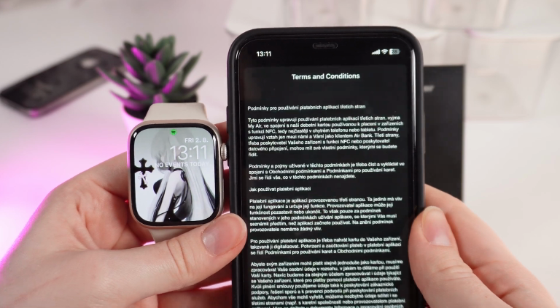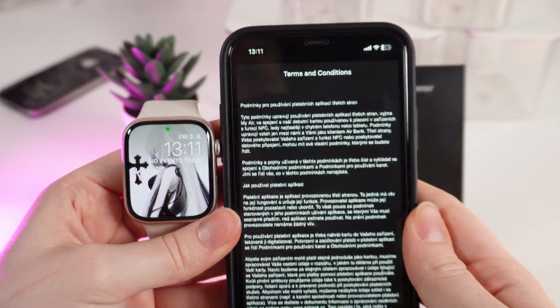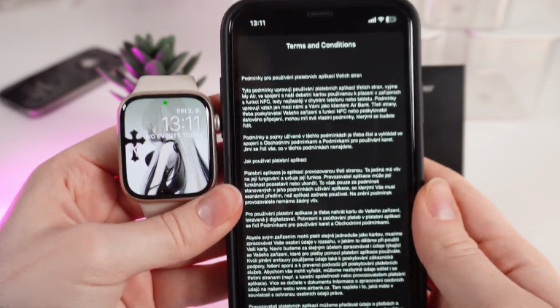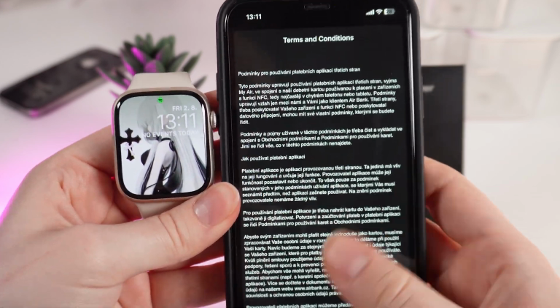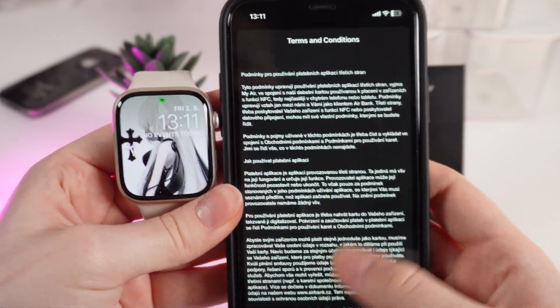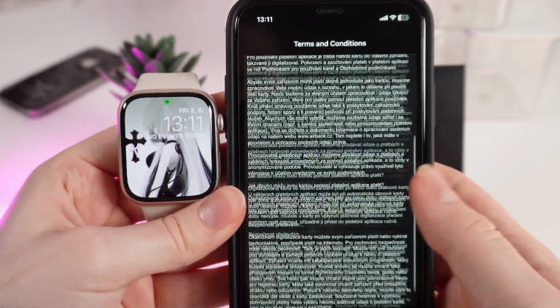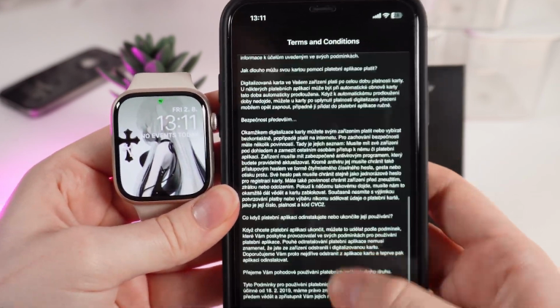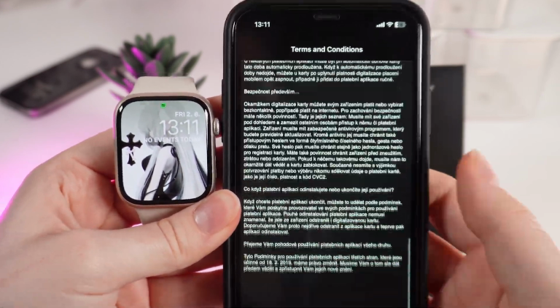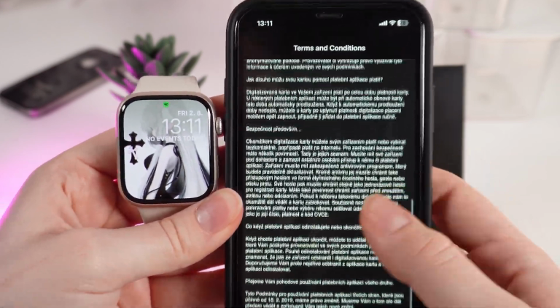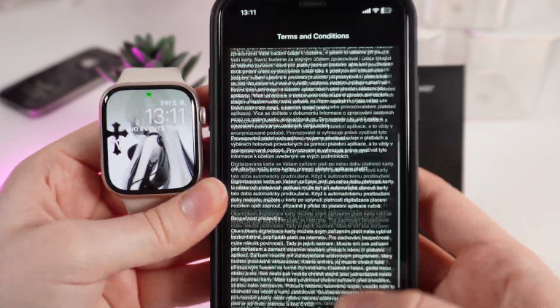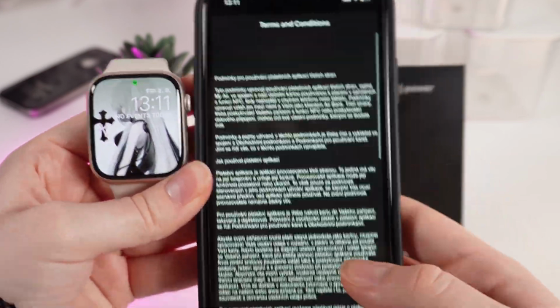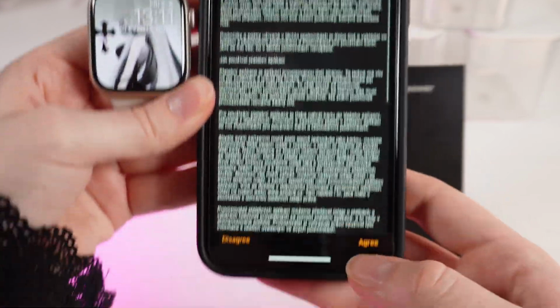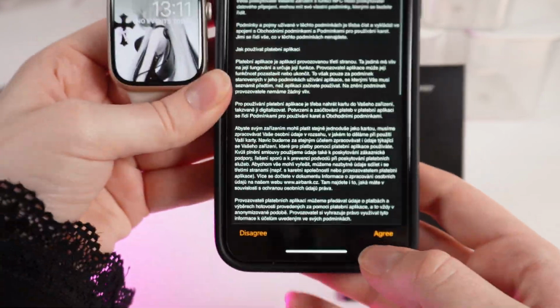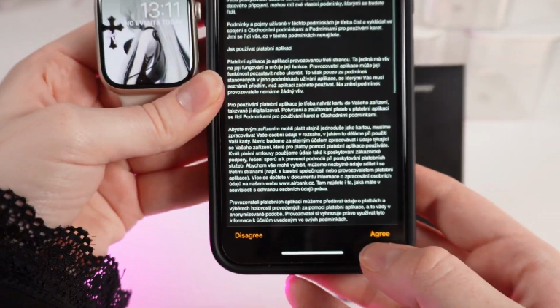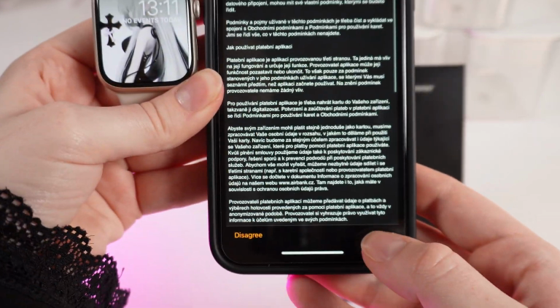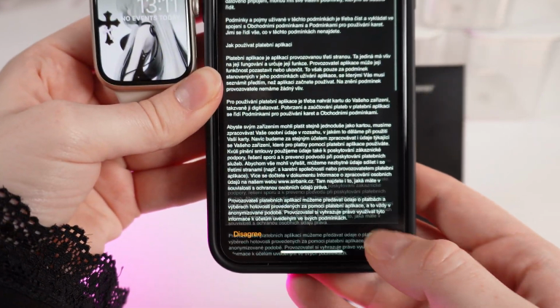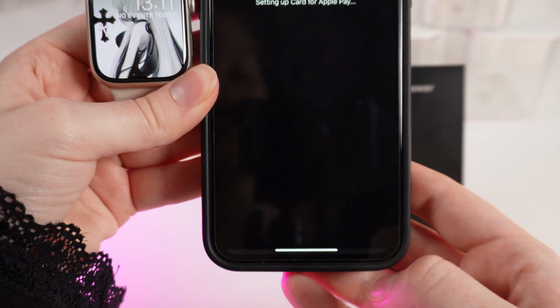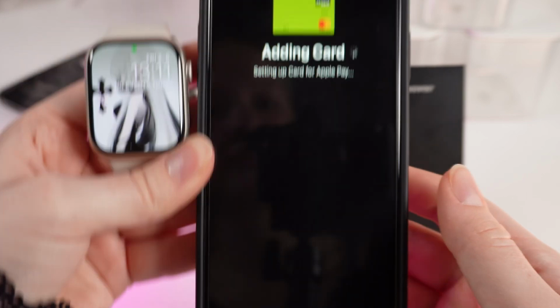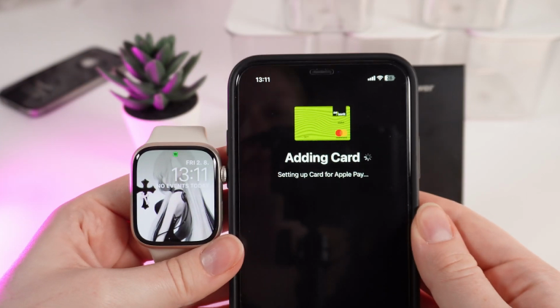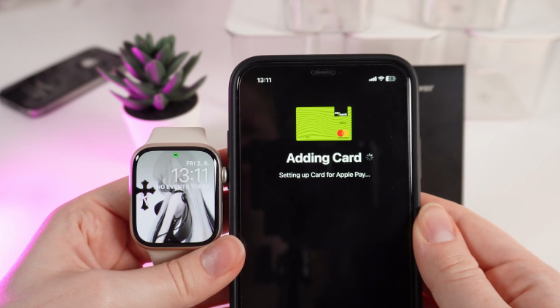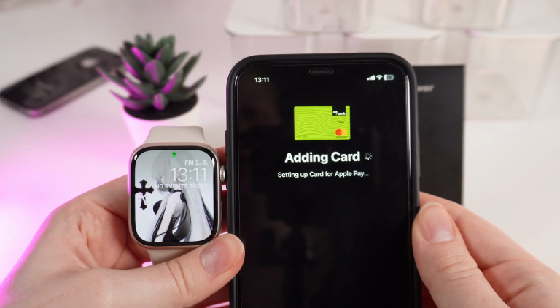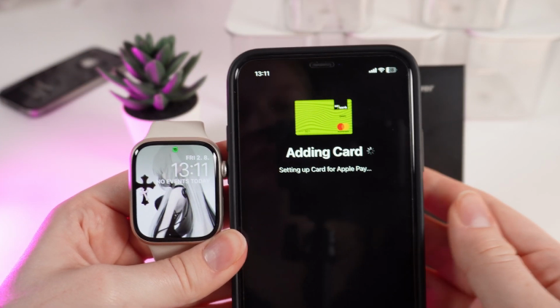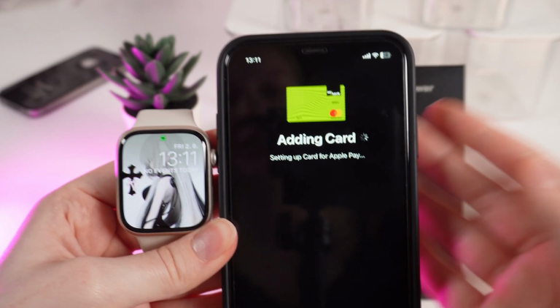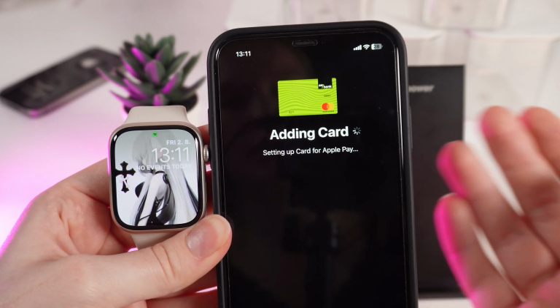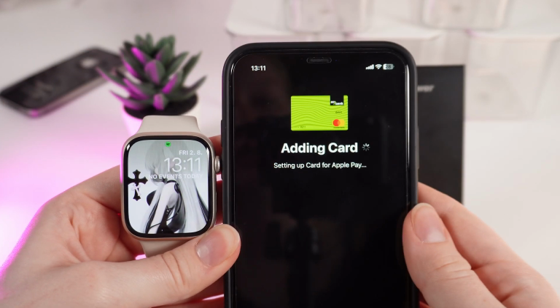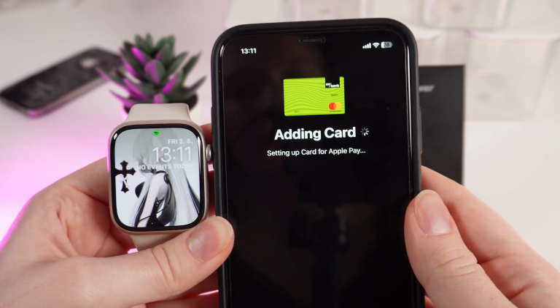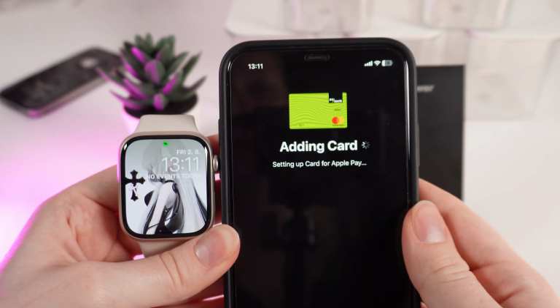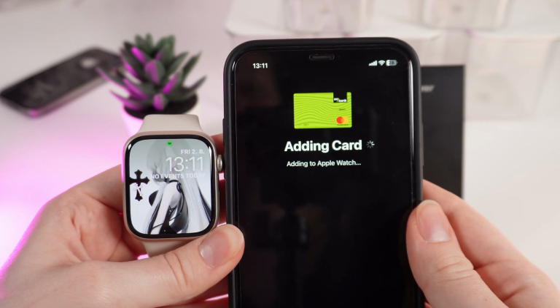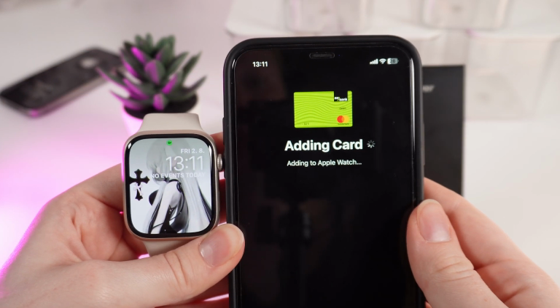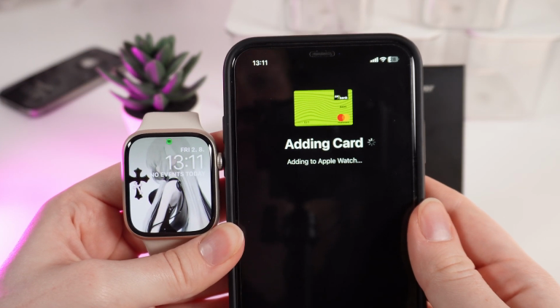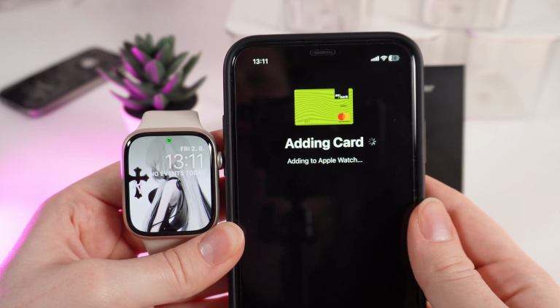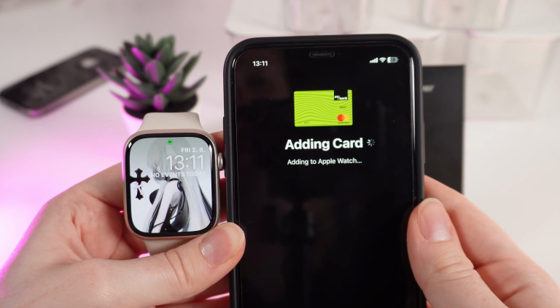The Terms of Use will appear — you can read them if you're interested, but I'll simply click Agree and wait until the card is set up for Apple Pay on my watch.